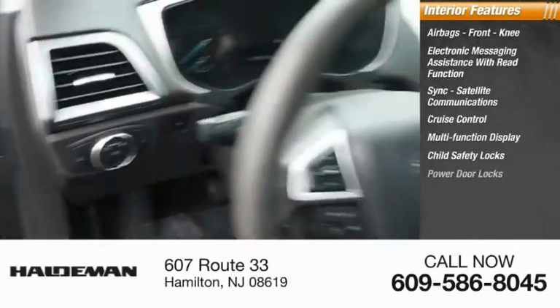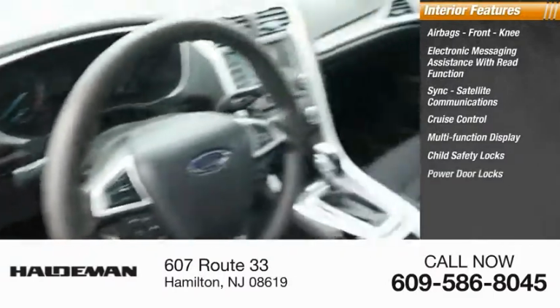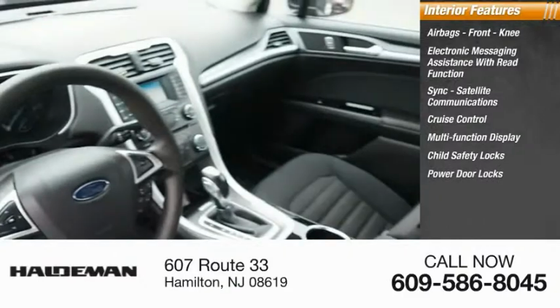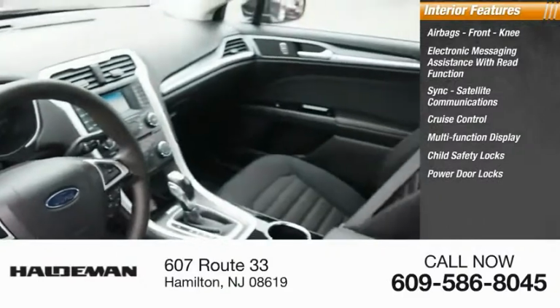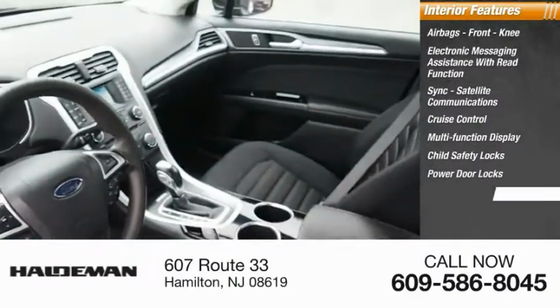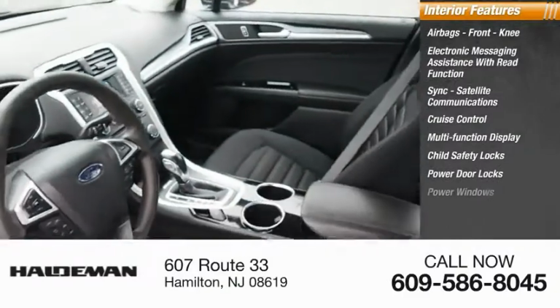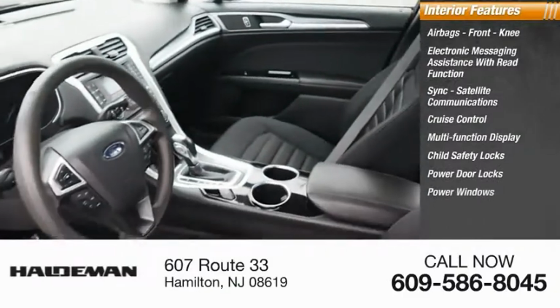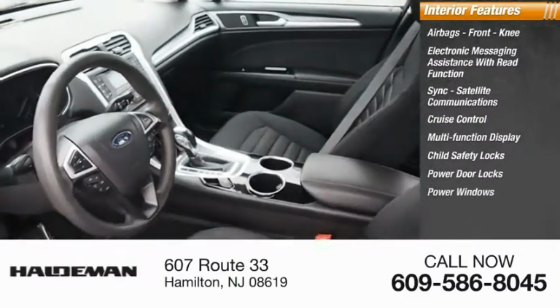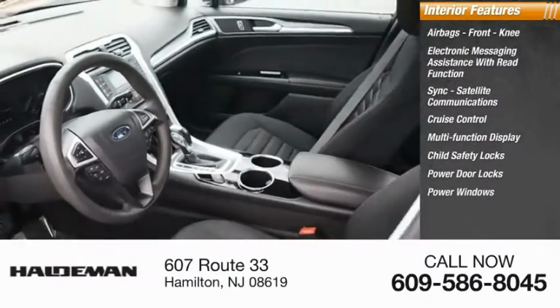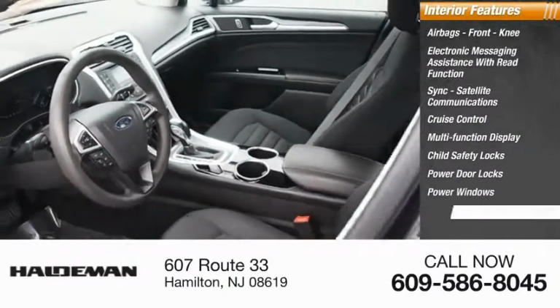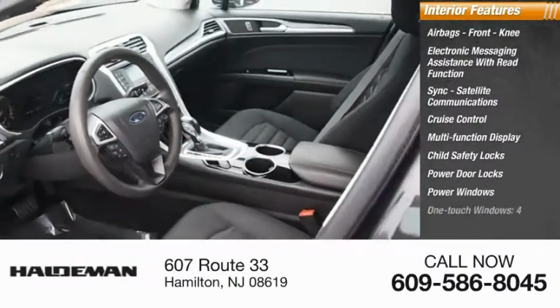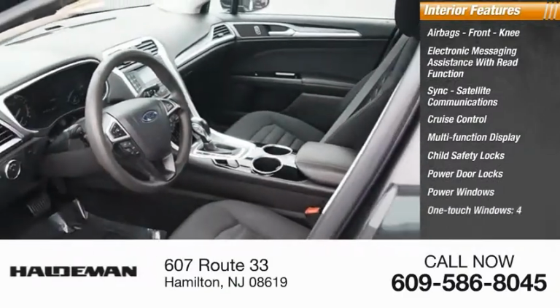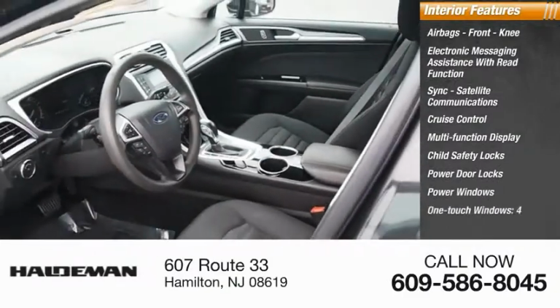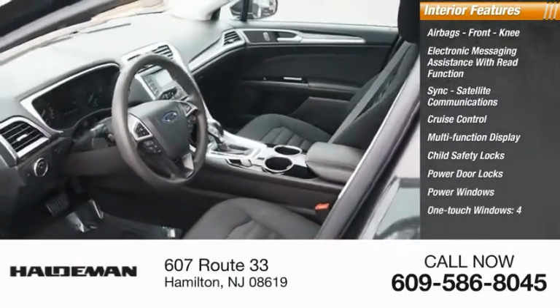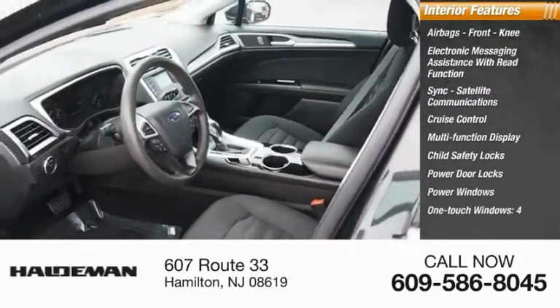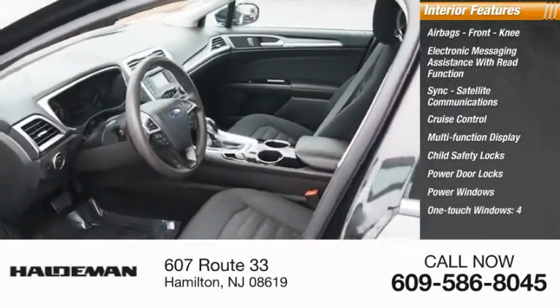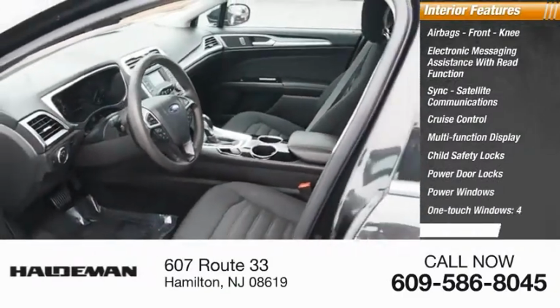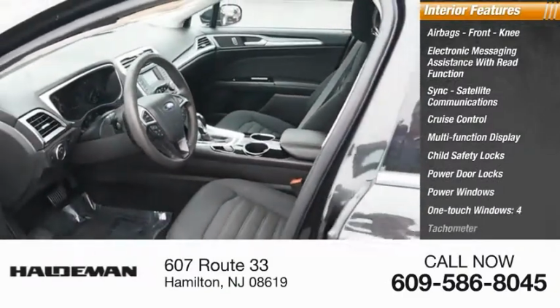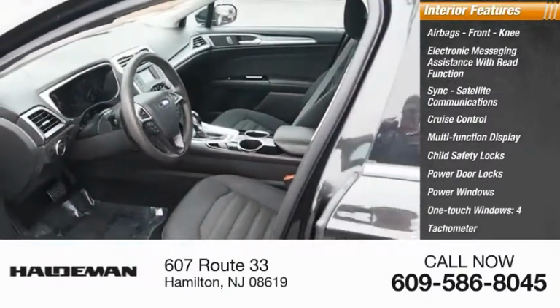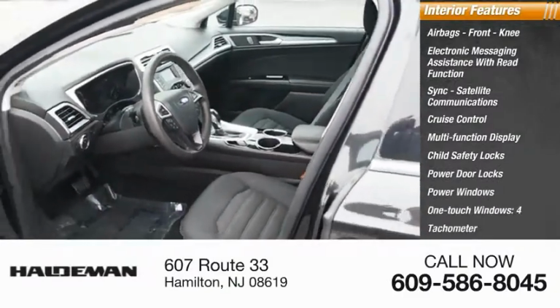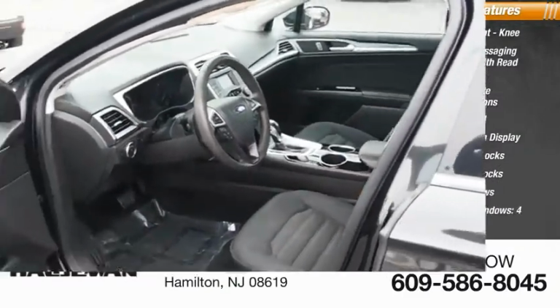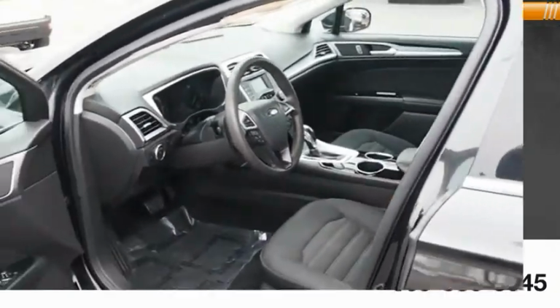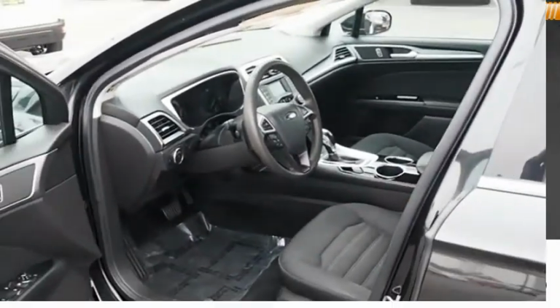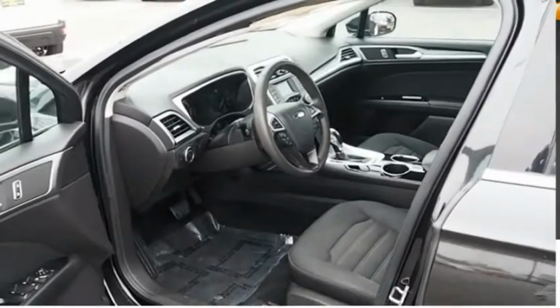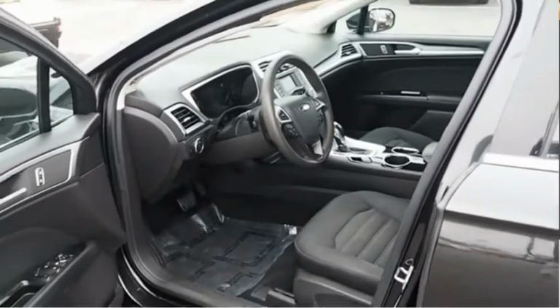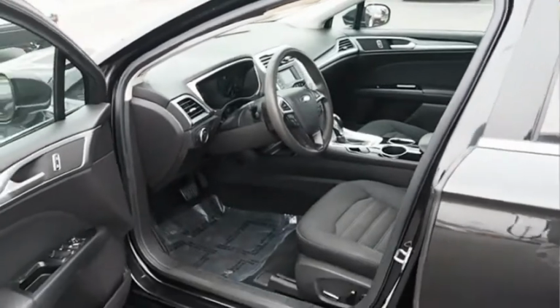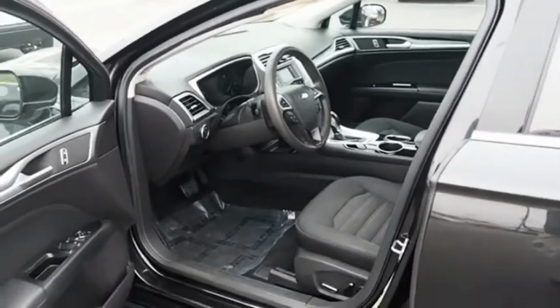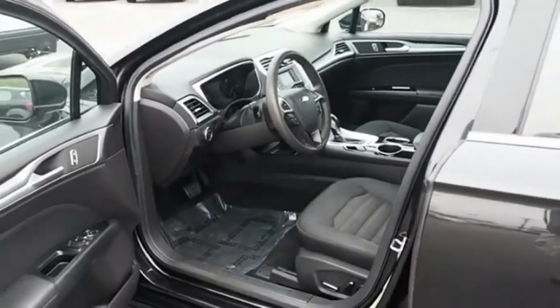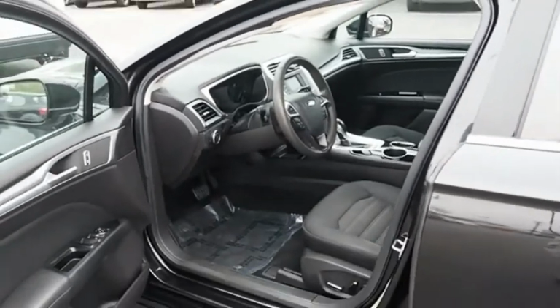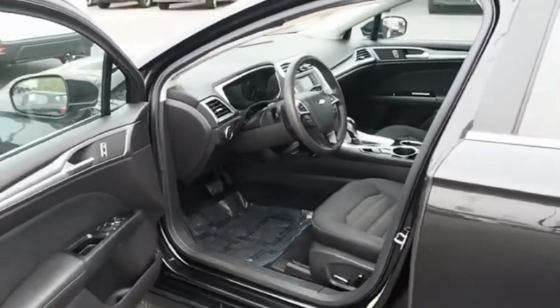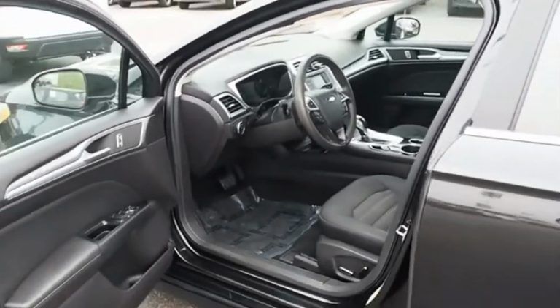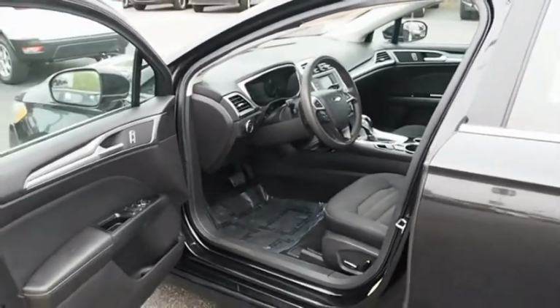Power door locks, power windows, one-touch windows — four — and tachometer. A vehicle like this doesn't come along every day.